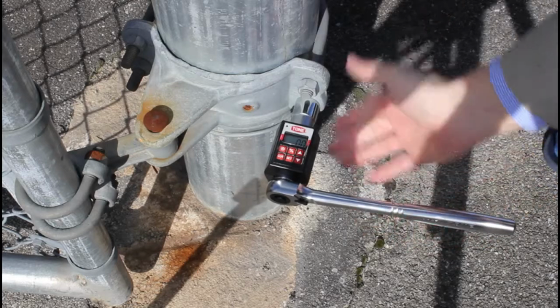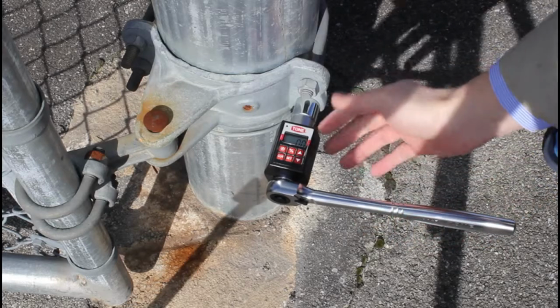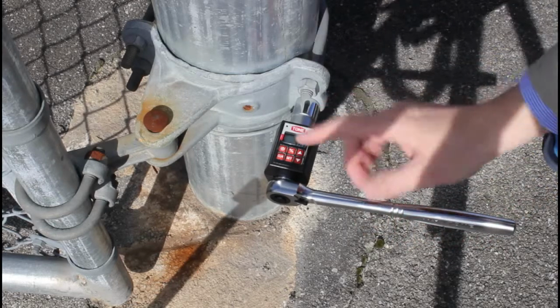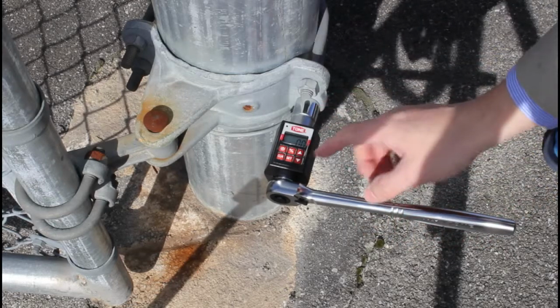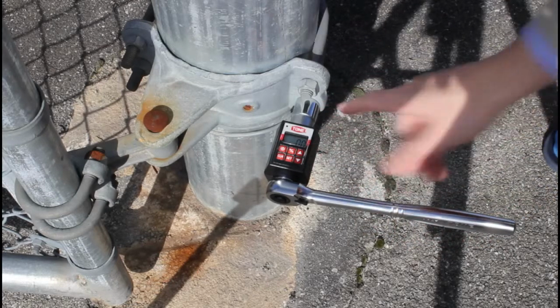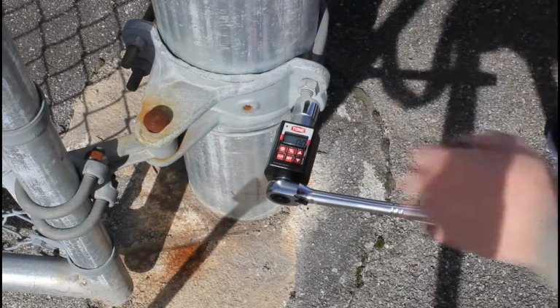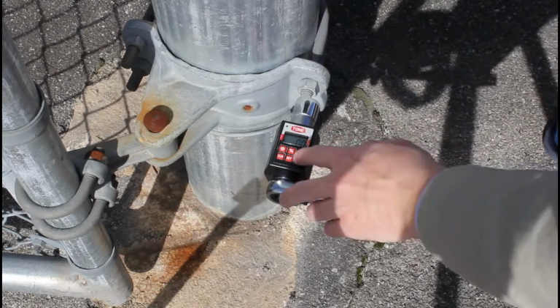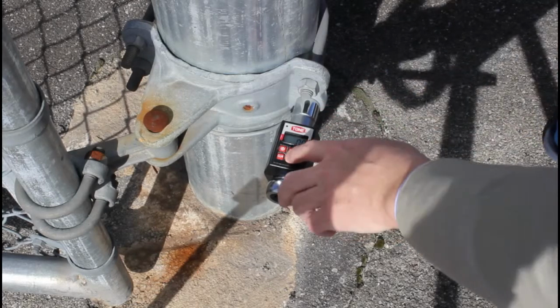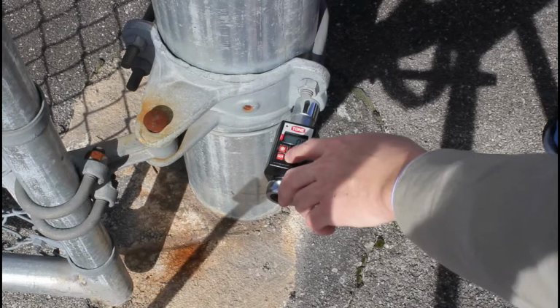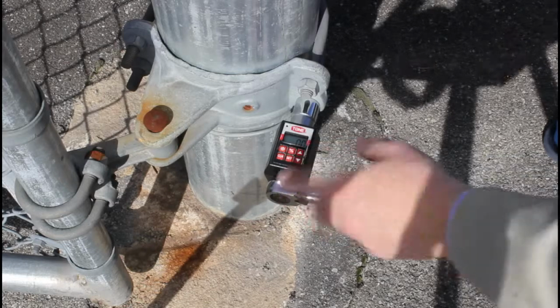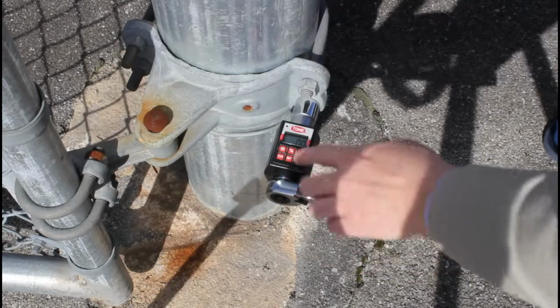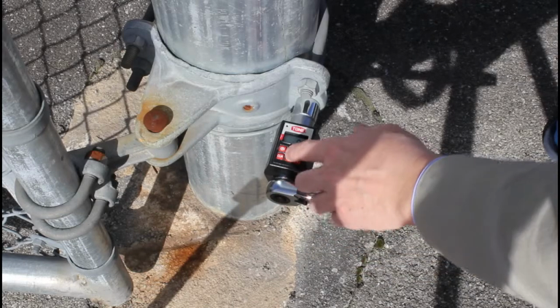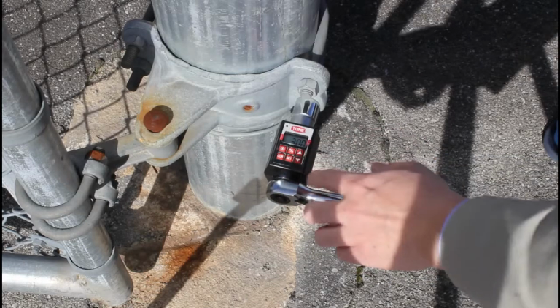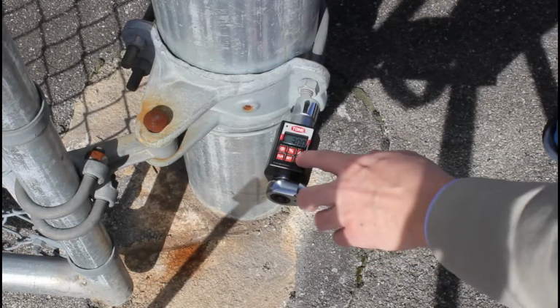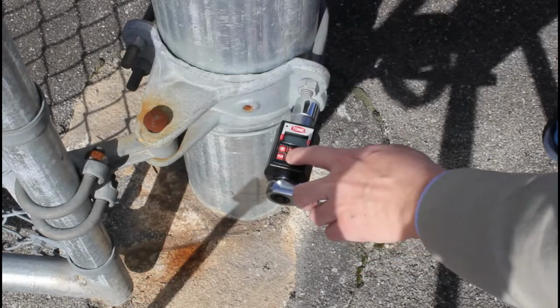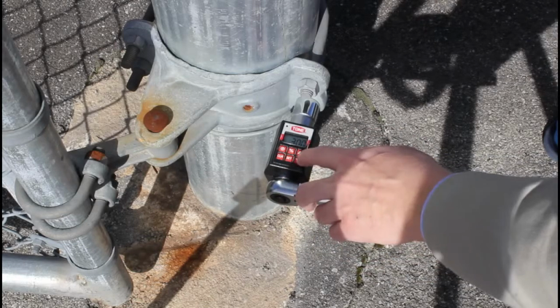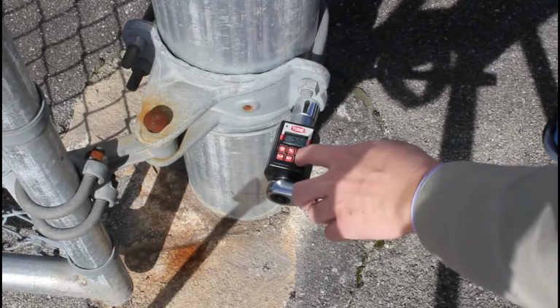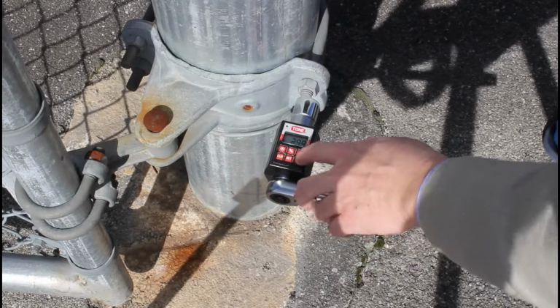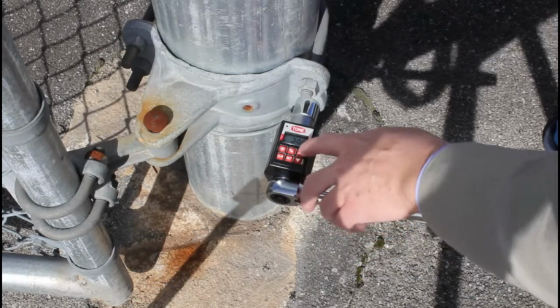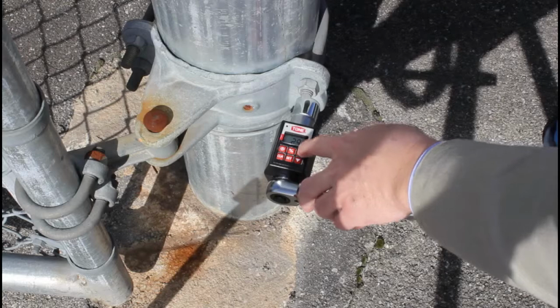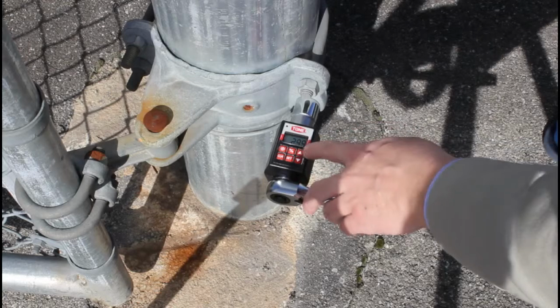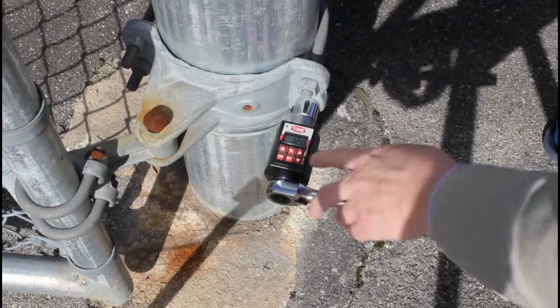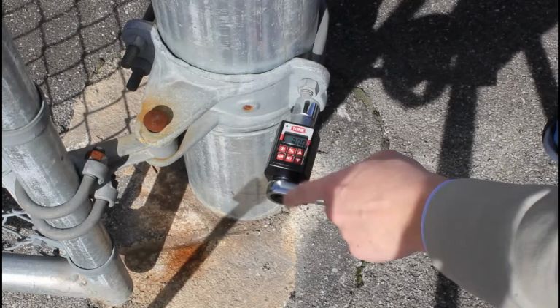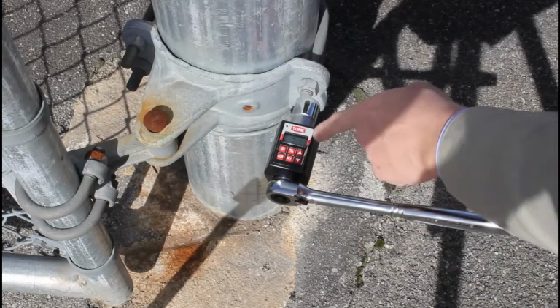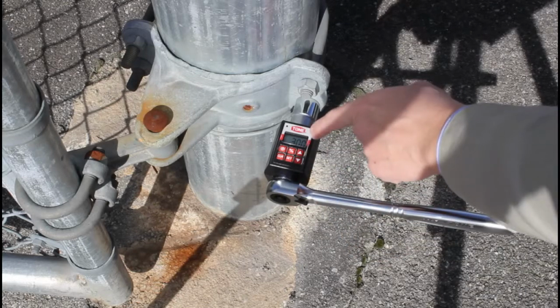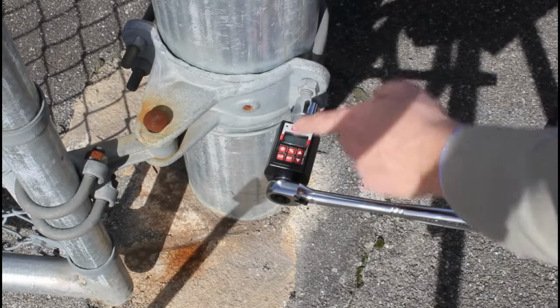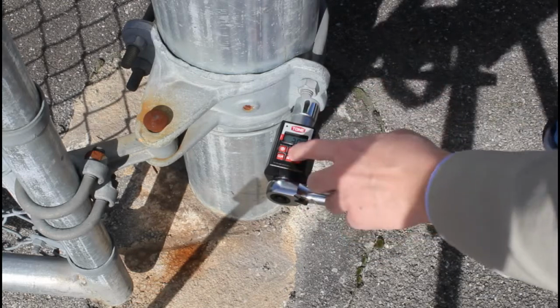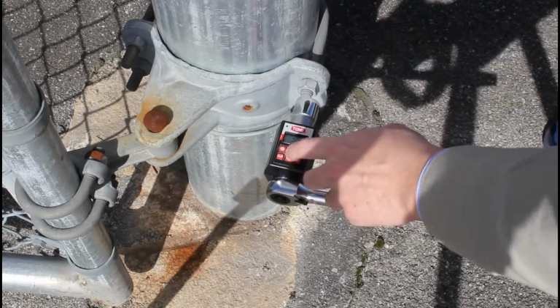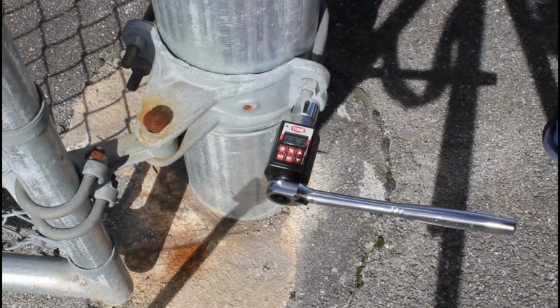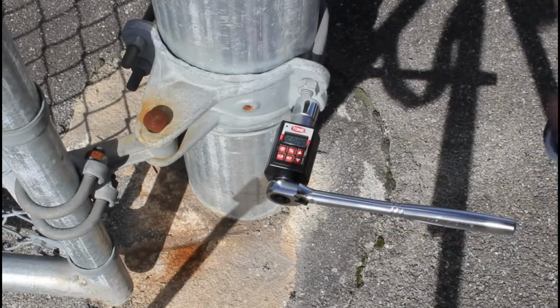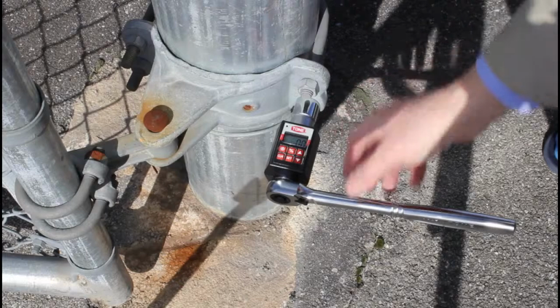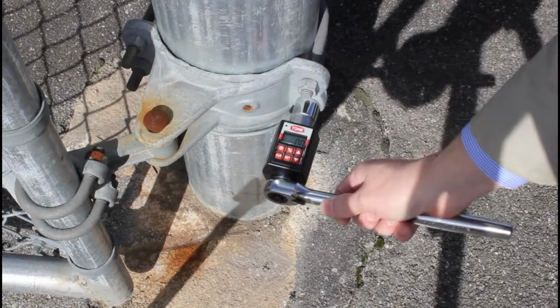To set the torque value, hit the set button and then adjust it however you want. When you find what you're after, hit set again and it'll save it.